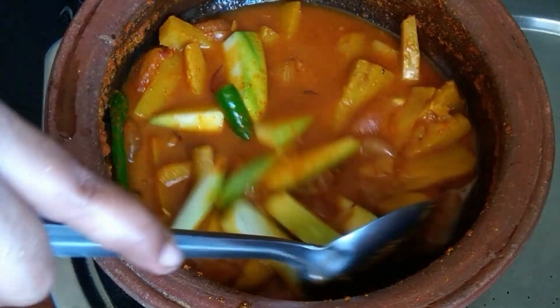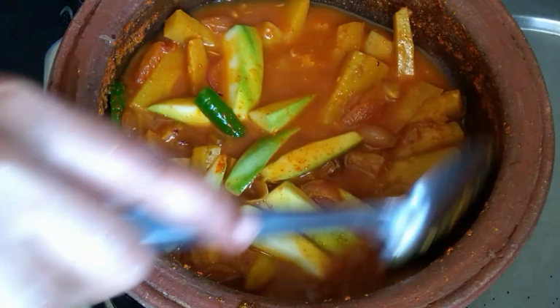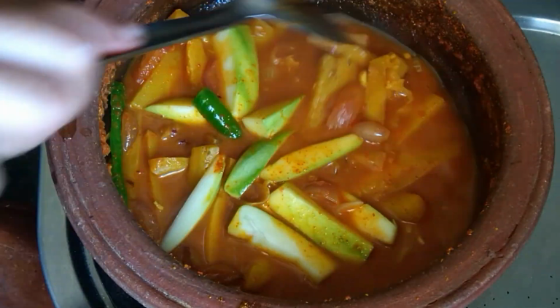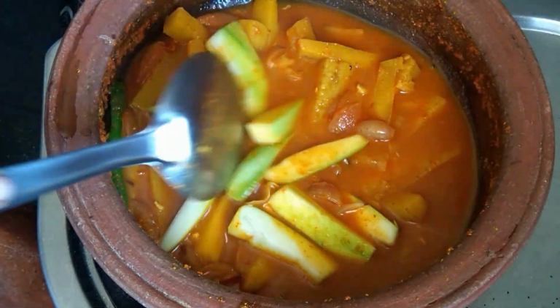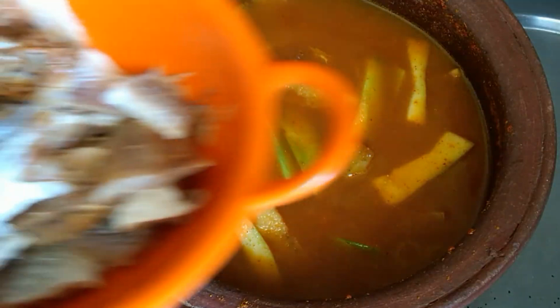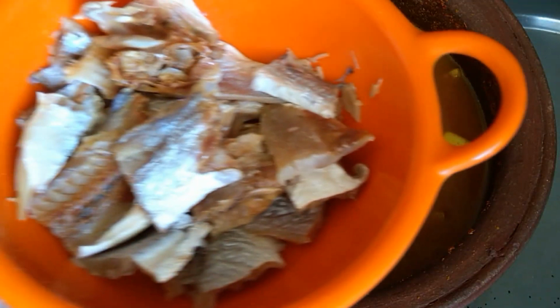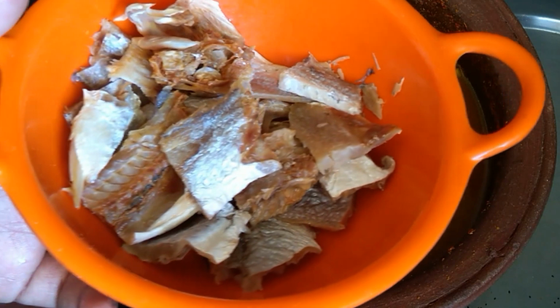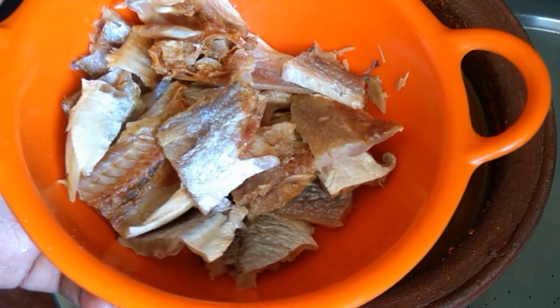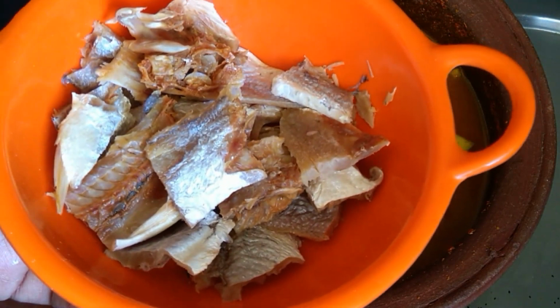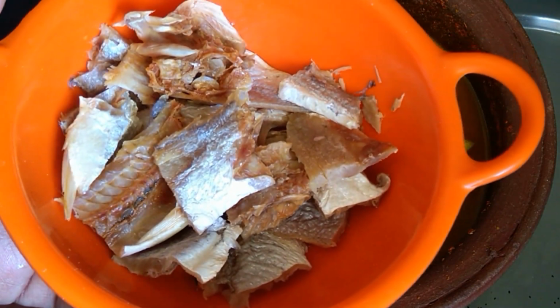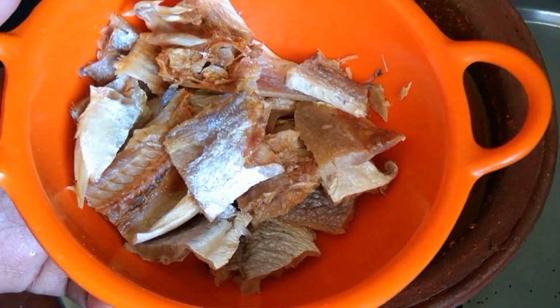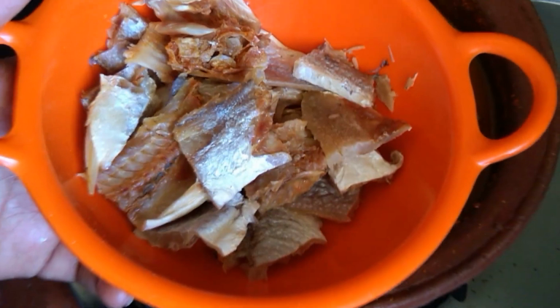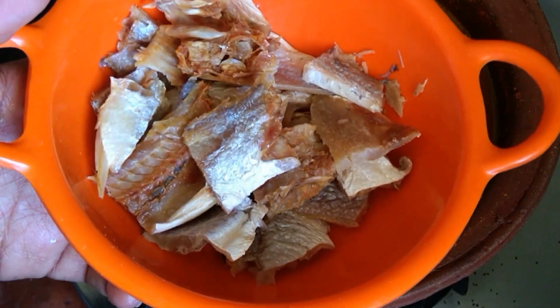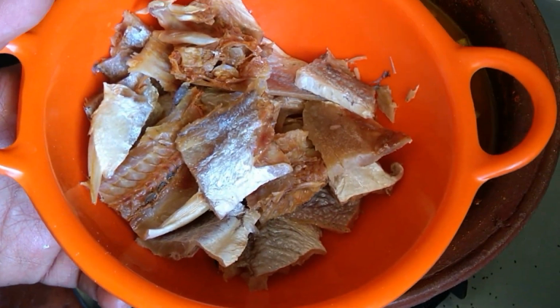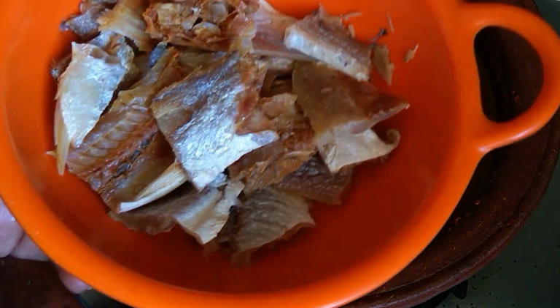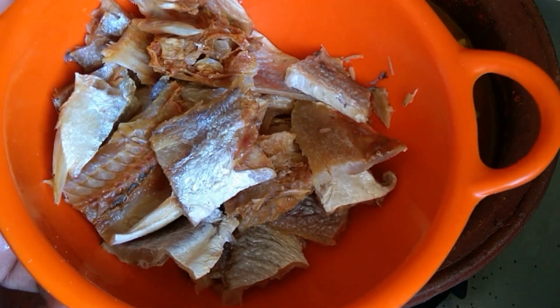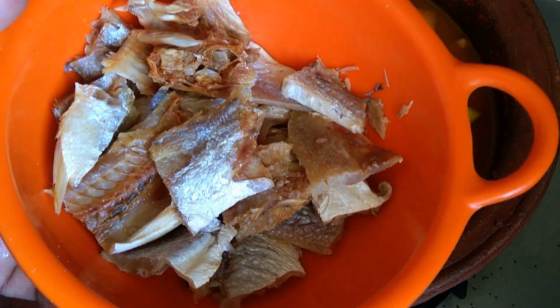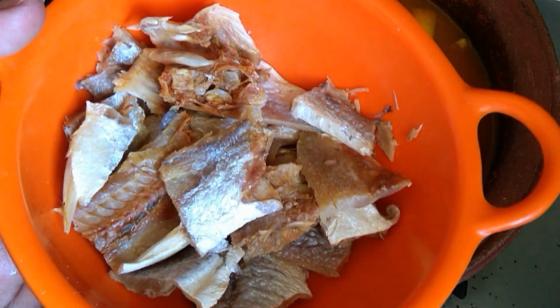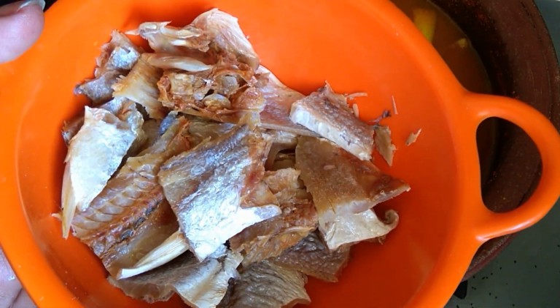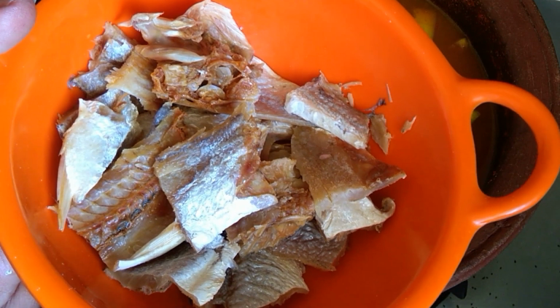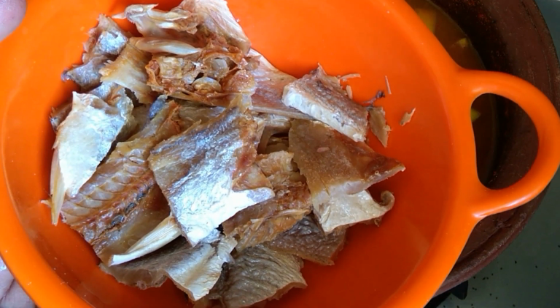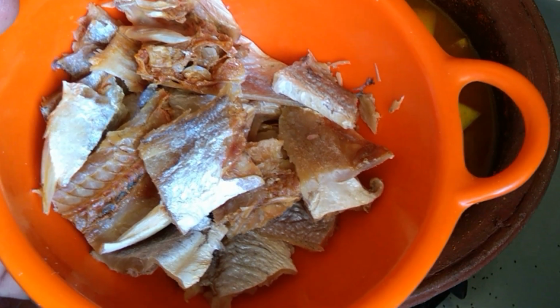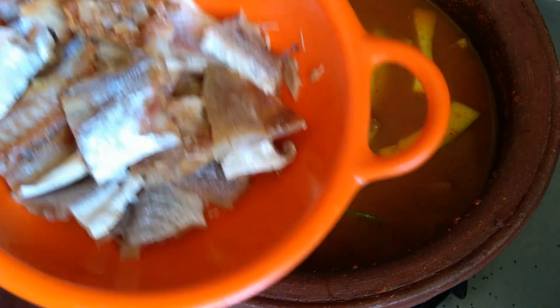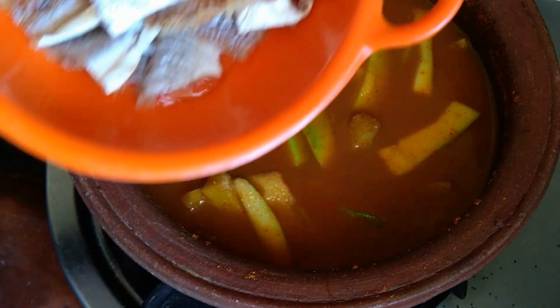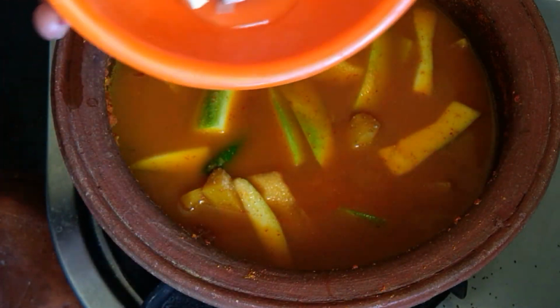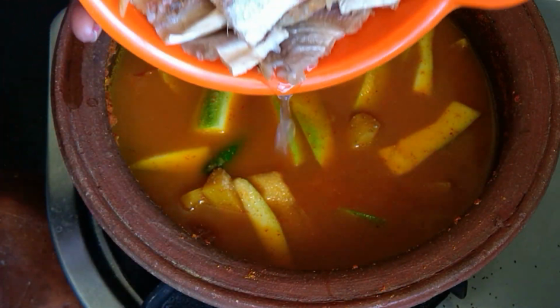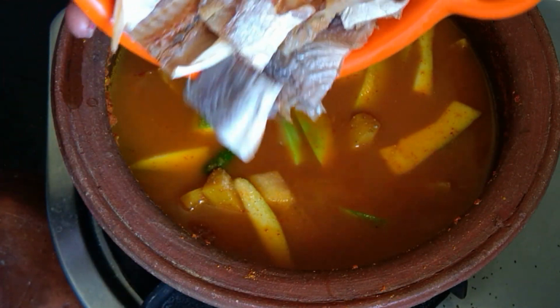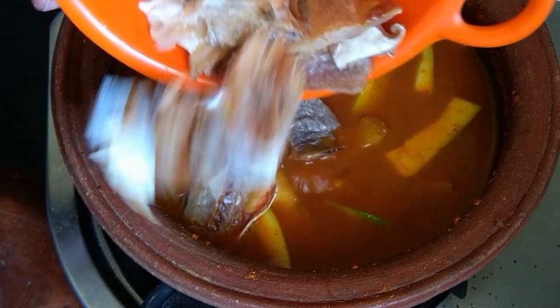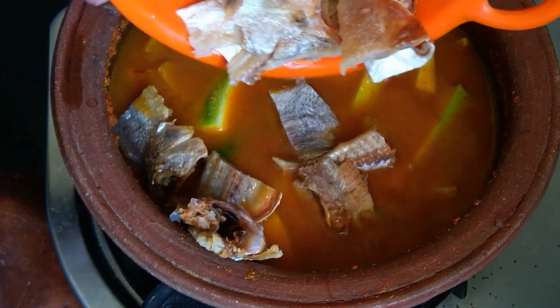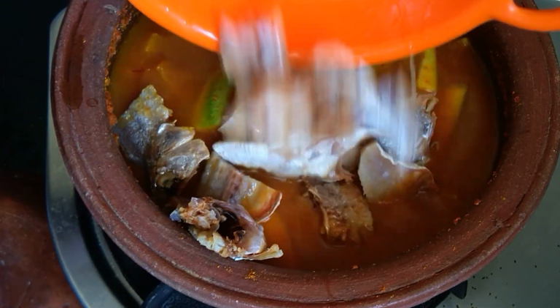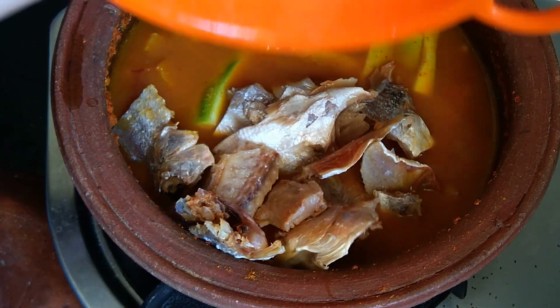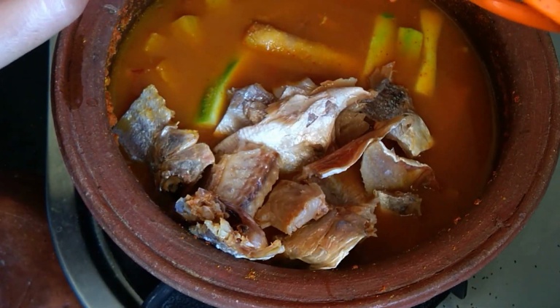I have three slices of corn. I took three slices of corn and I am going to cut up a piece of corn on the ground.